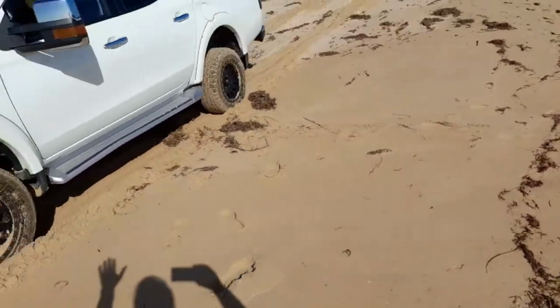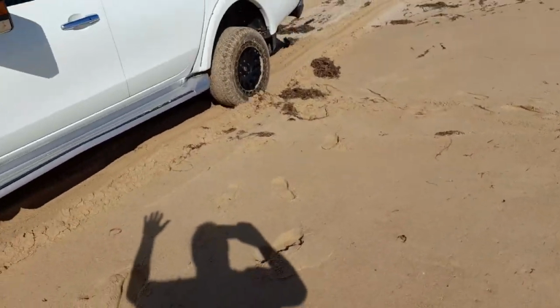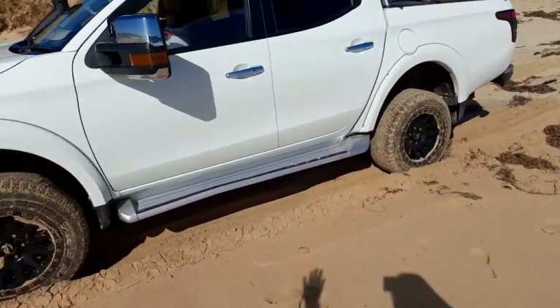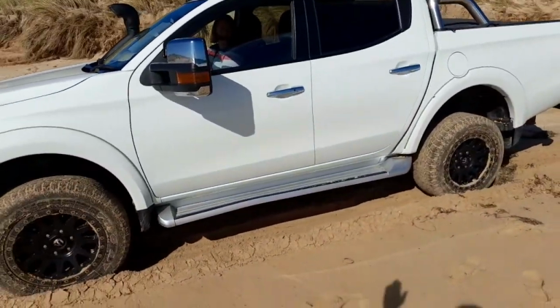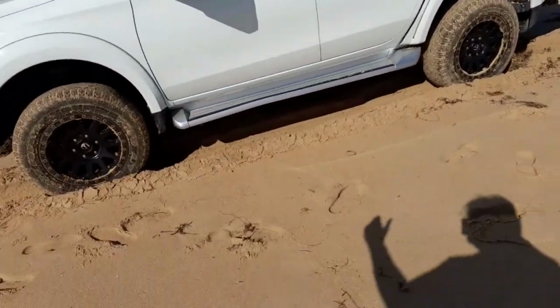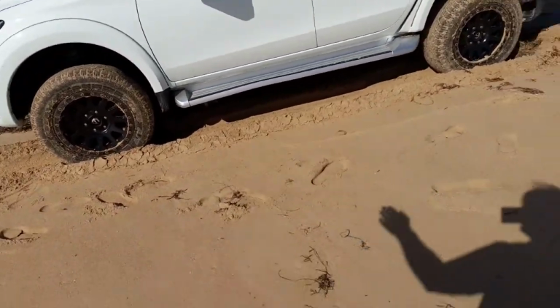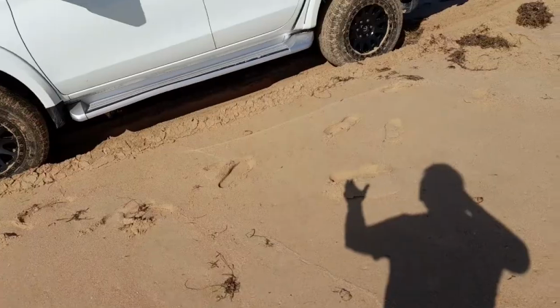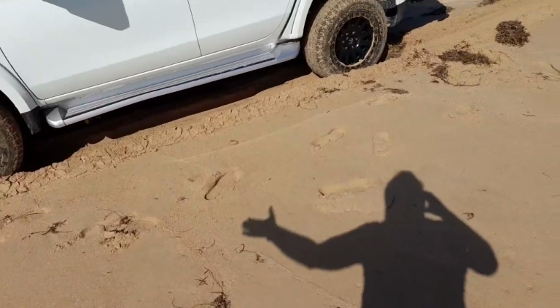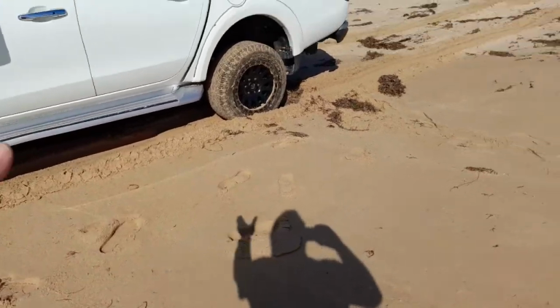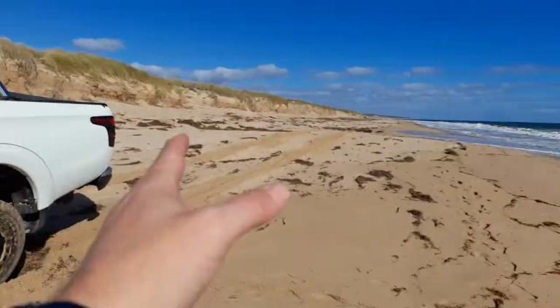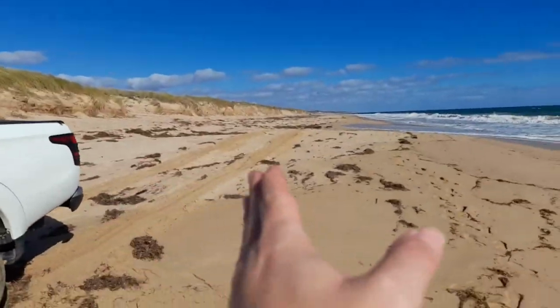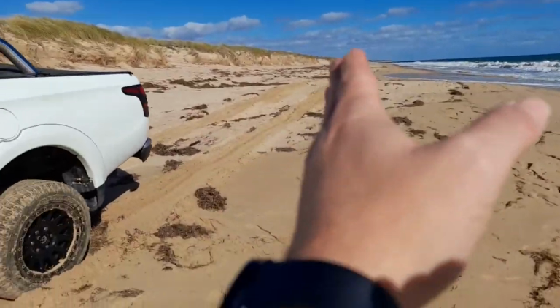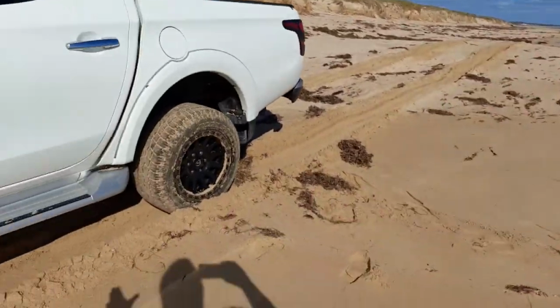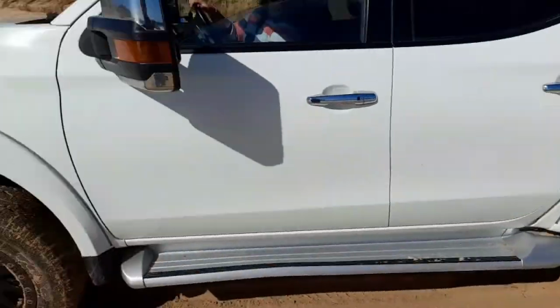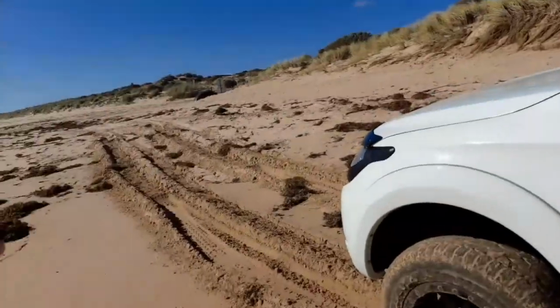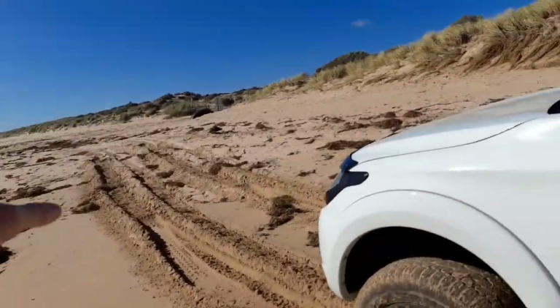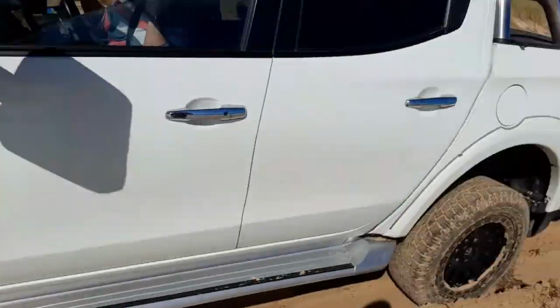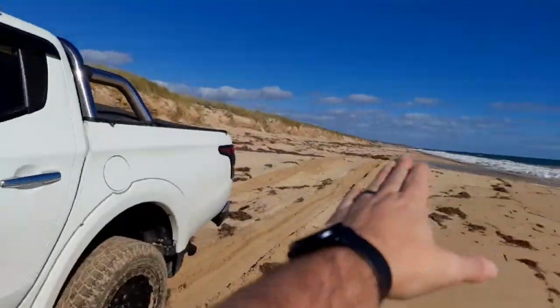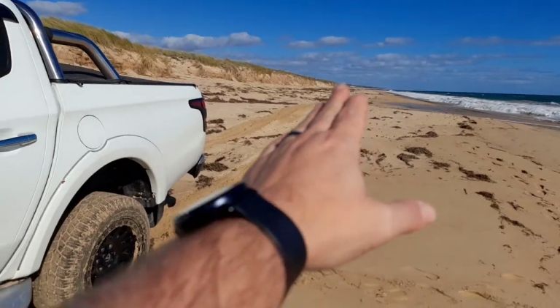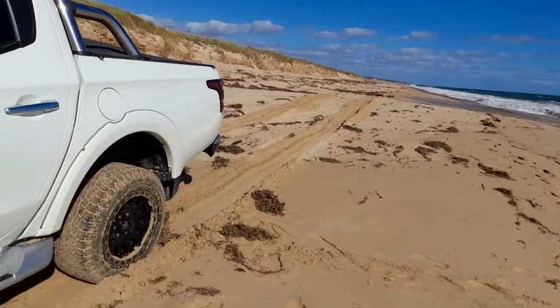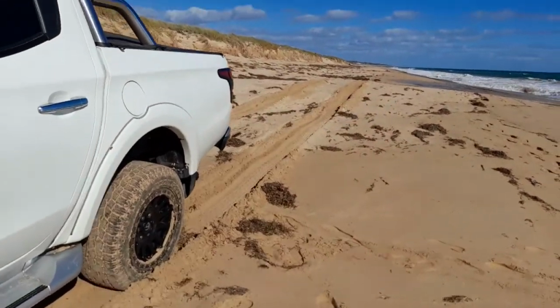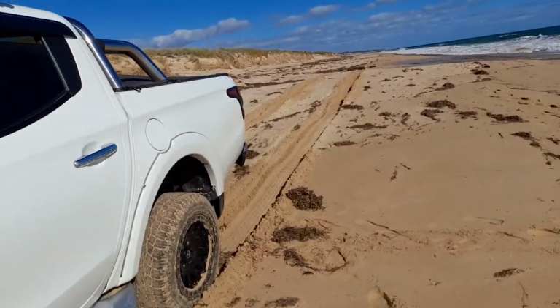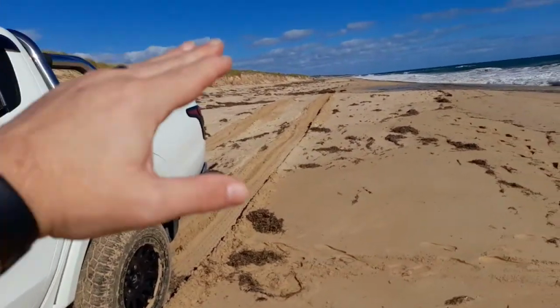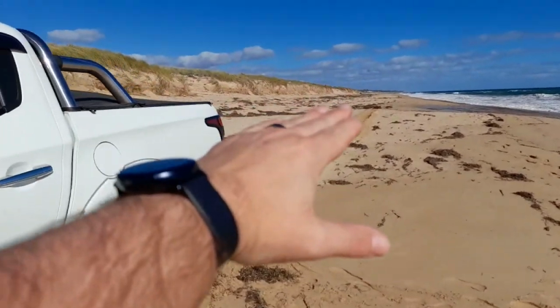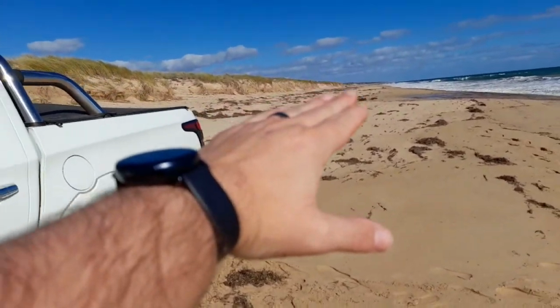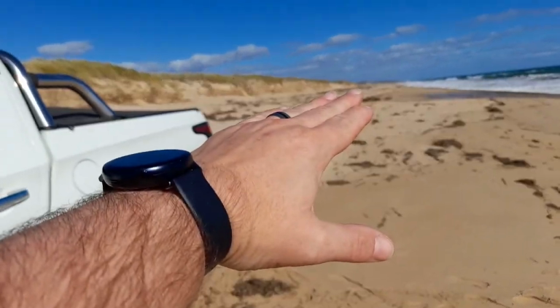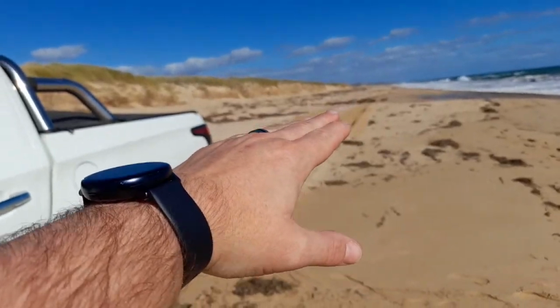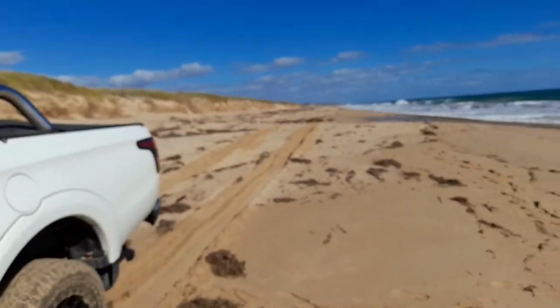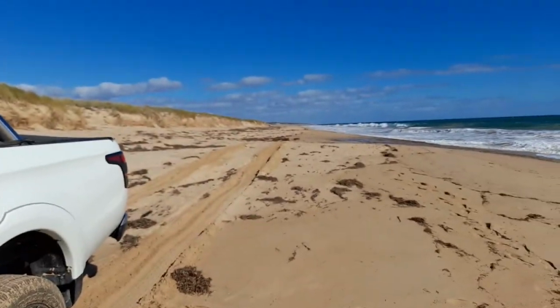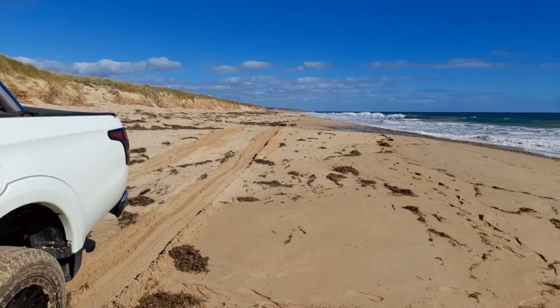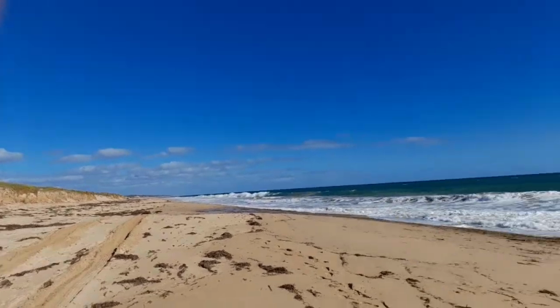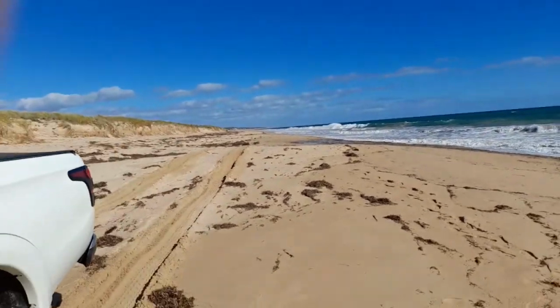Every time we're going over it, we're basically creating our own ruts. So essentially we're rocking — you would start off slowly rocking the back of the vehicle back and forth until you can get a long stretch like this to build up the speed you need to get through the soft section.